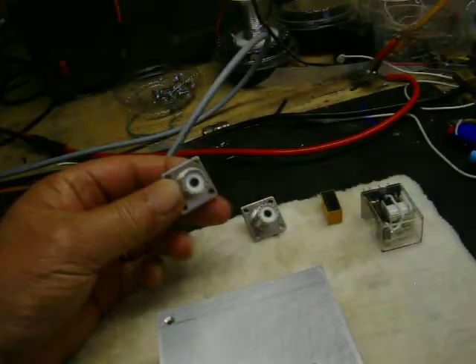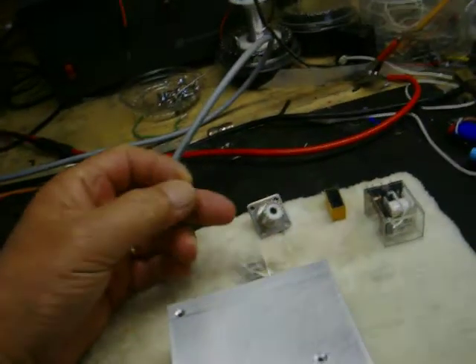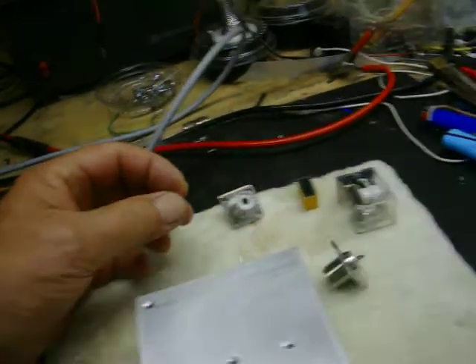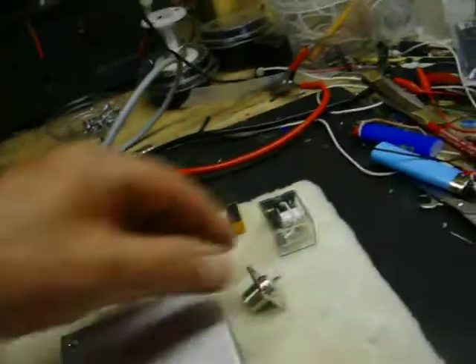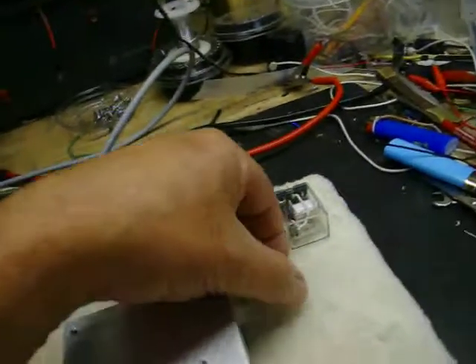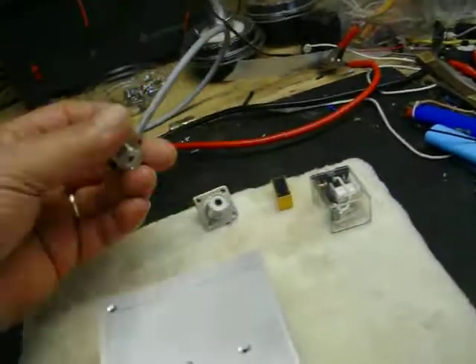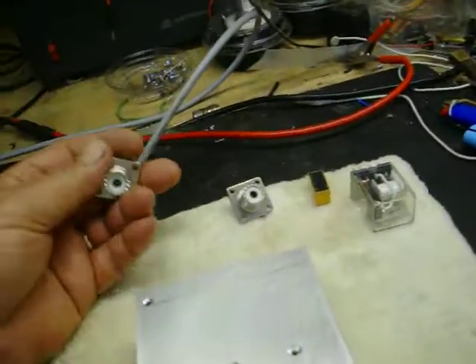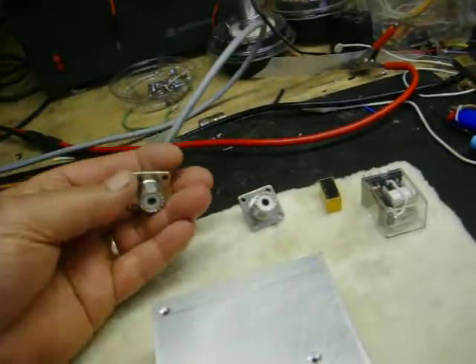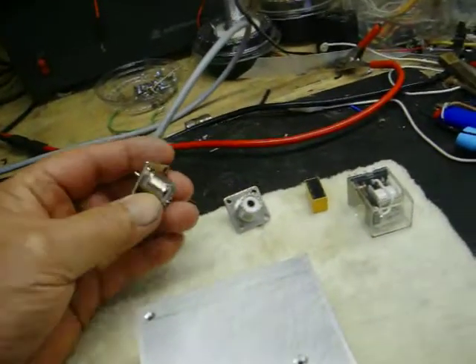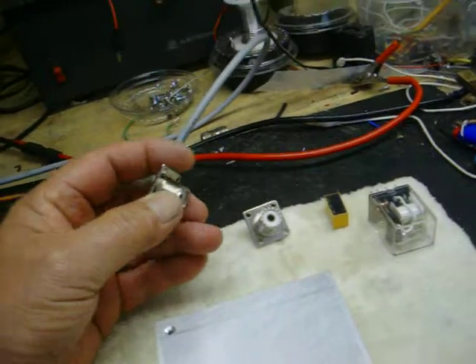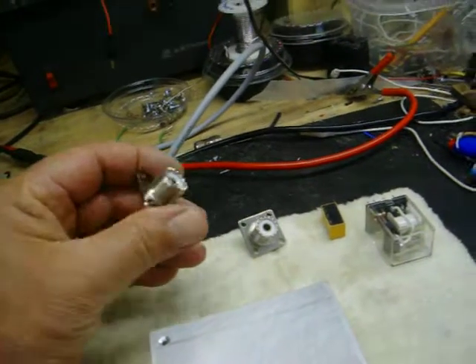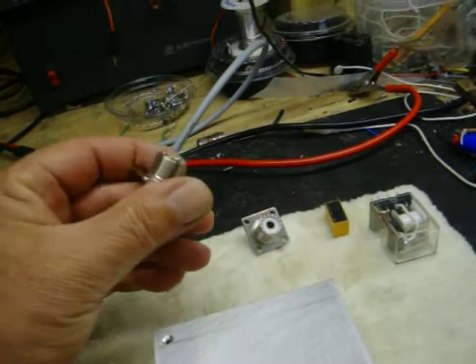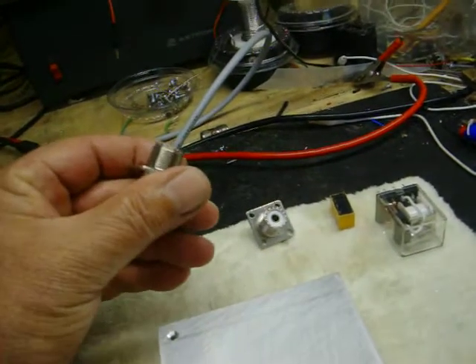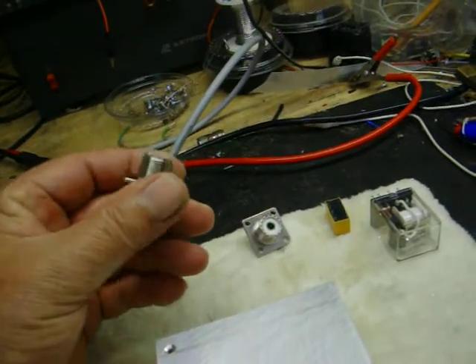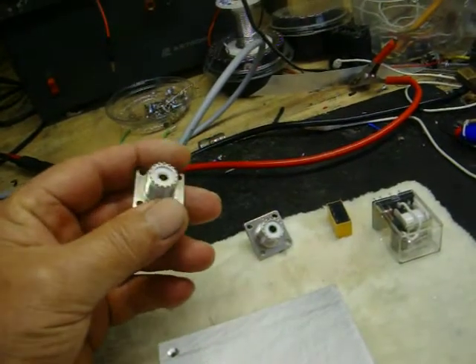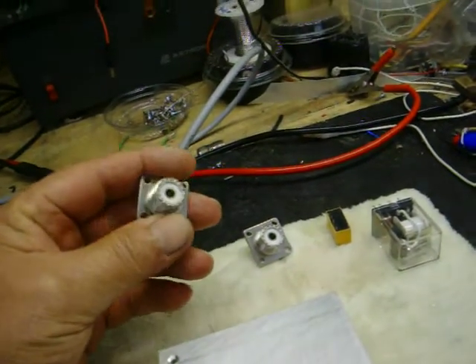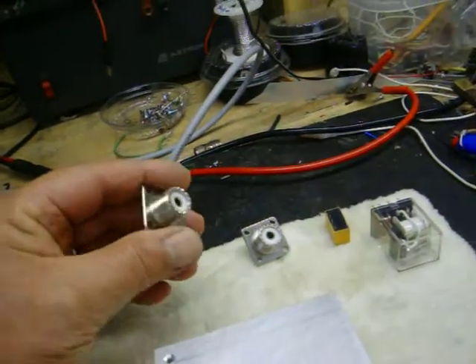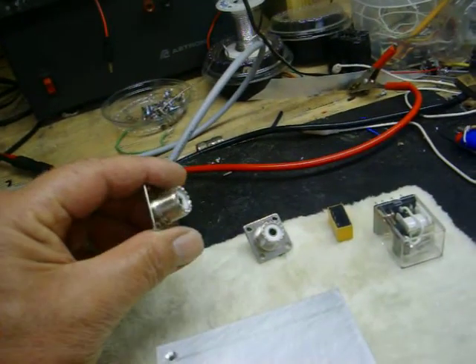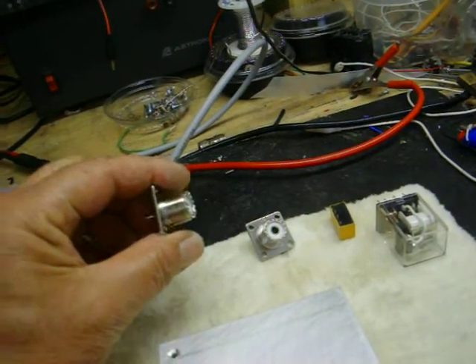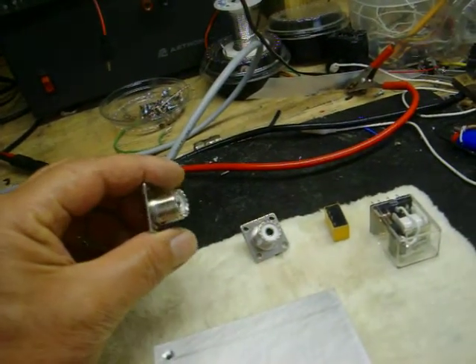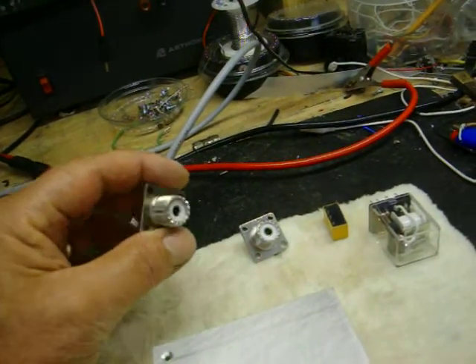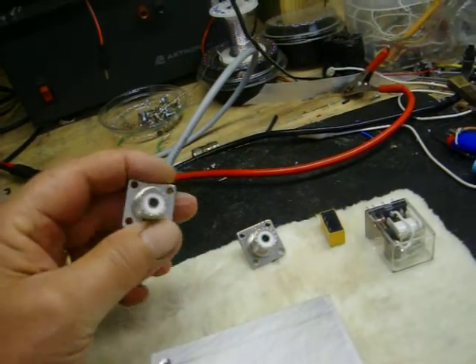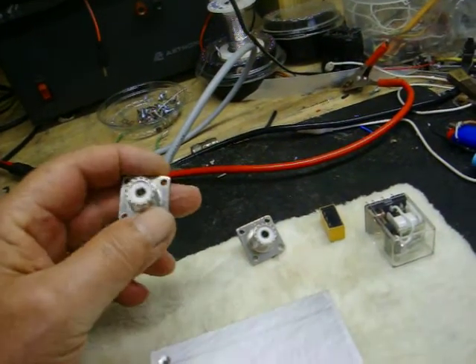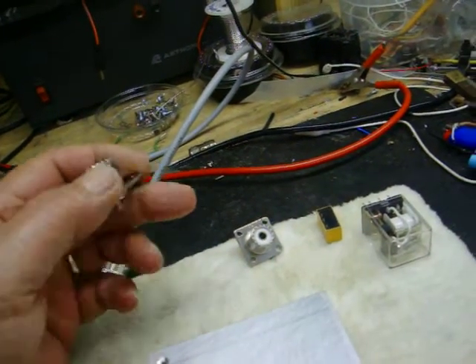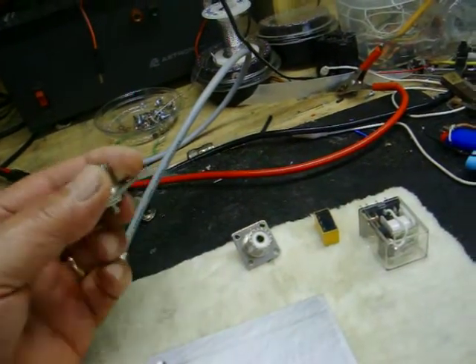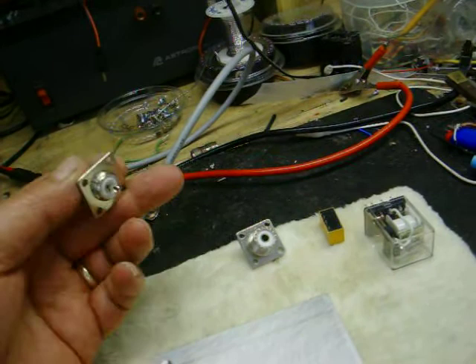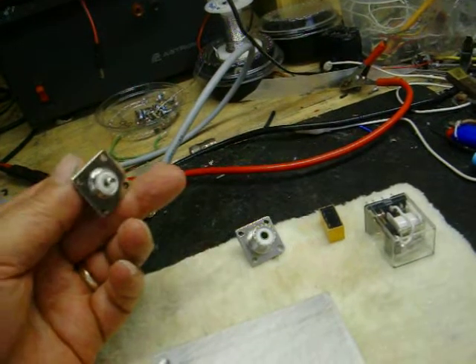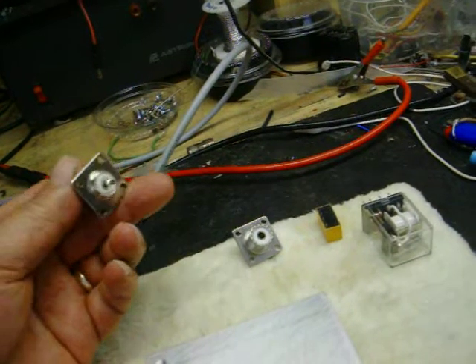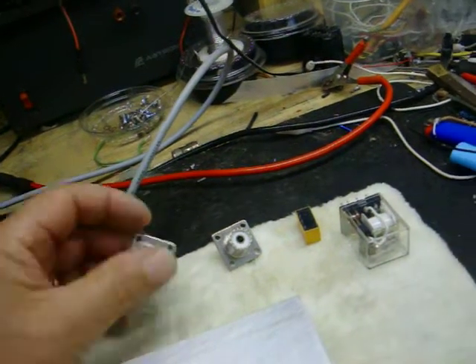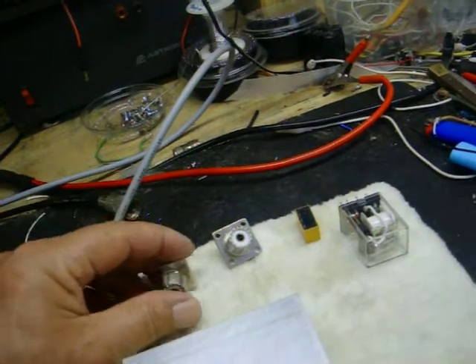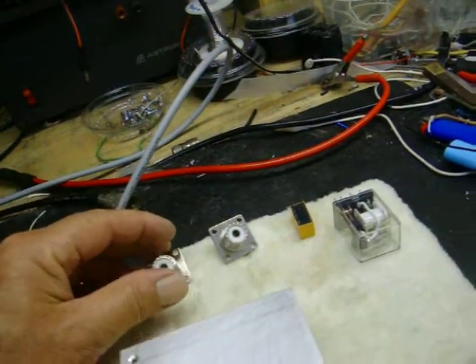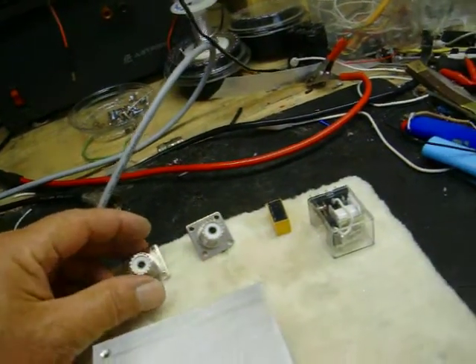My SO239s — they're not silver-plated, but they are Teflon insulated. They are good quality connectors.